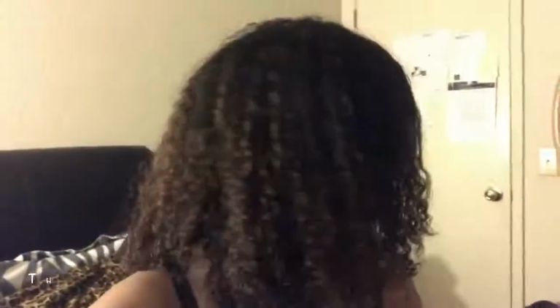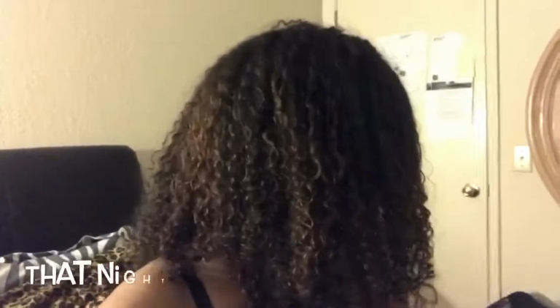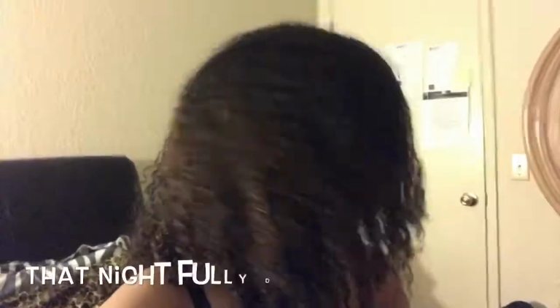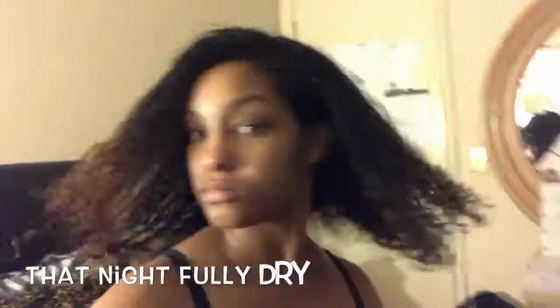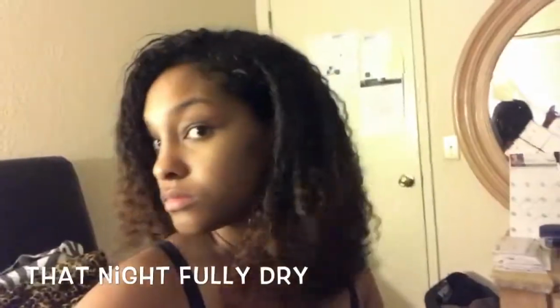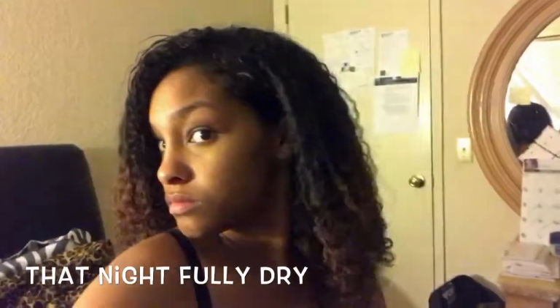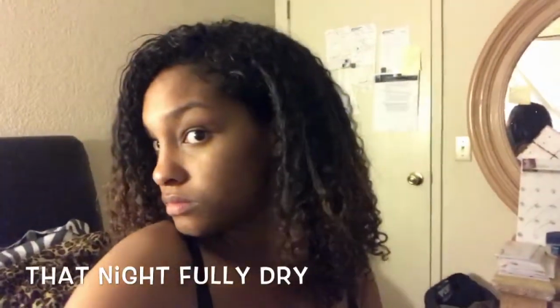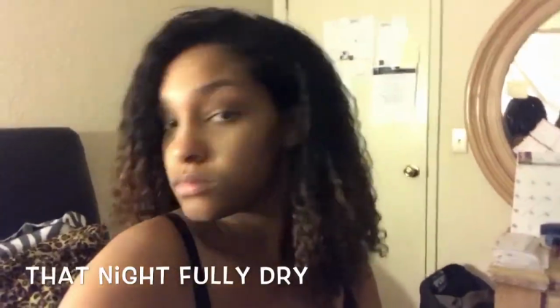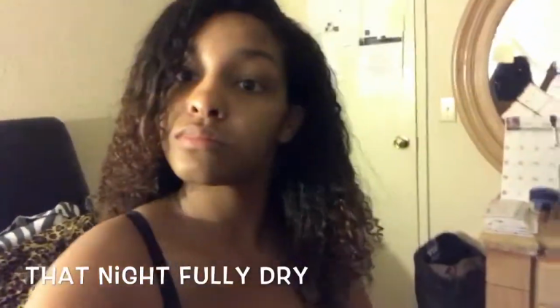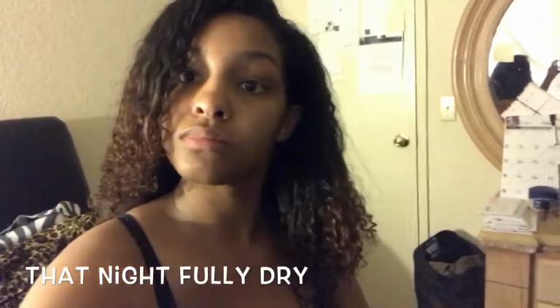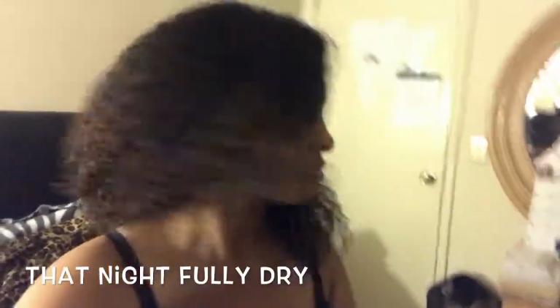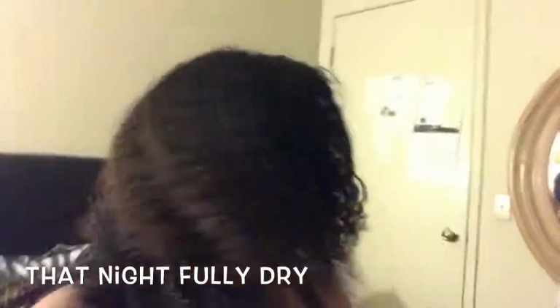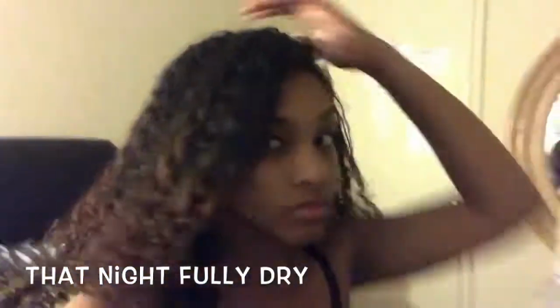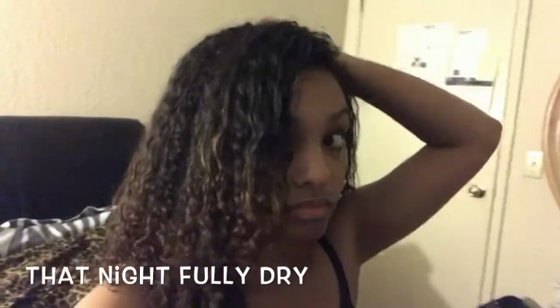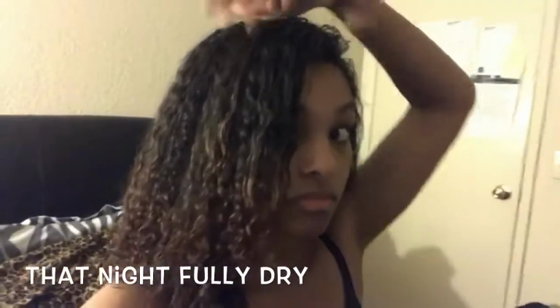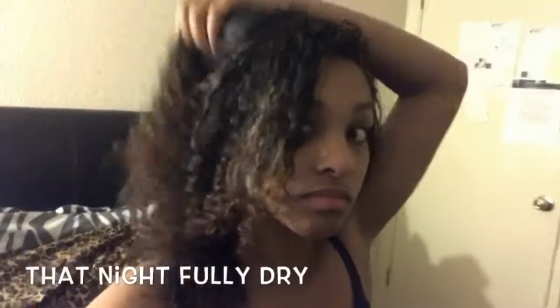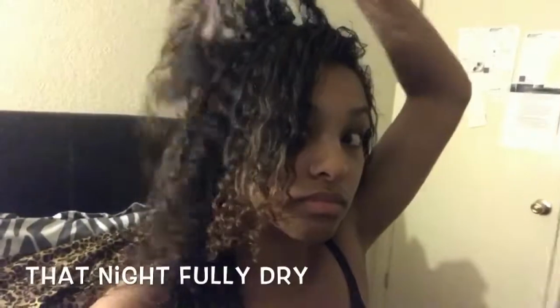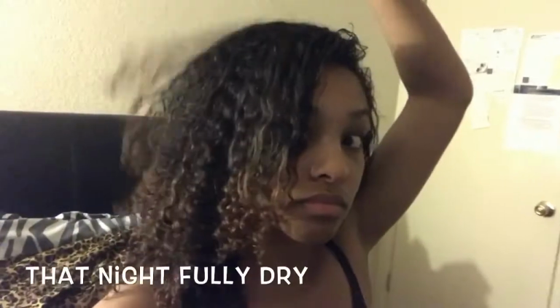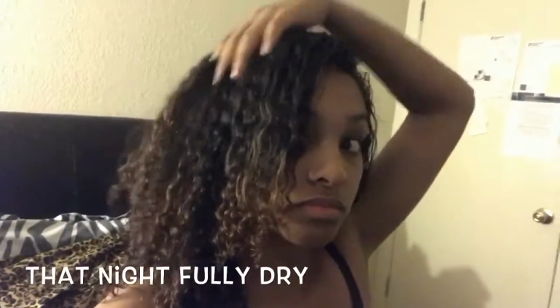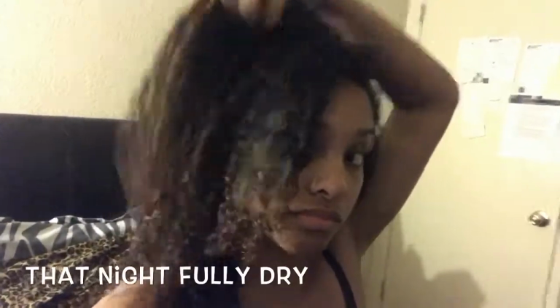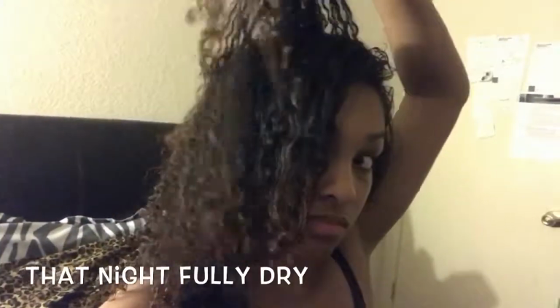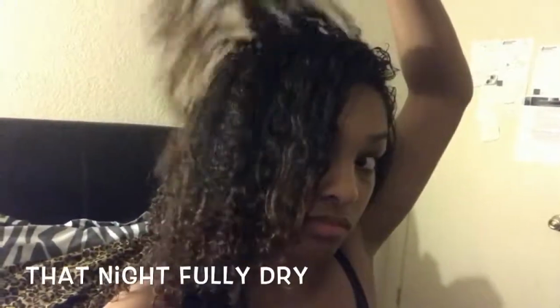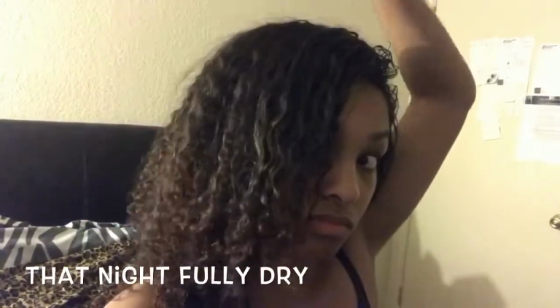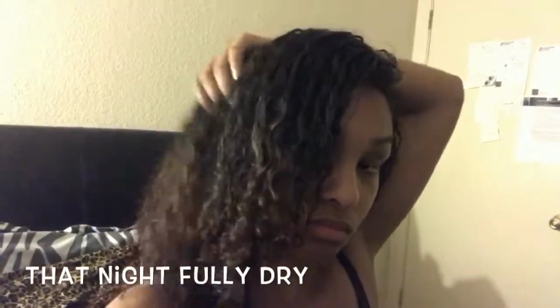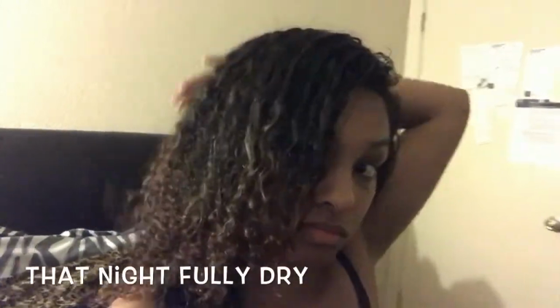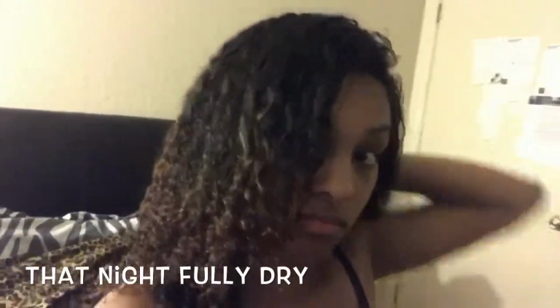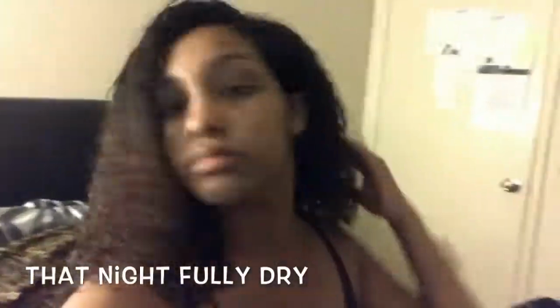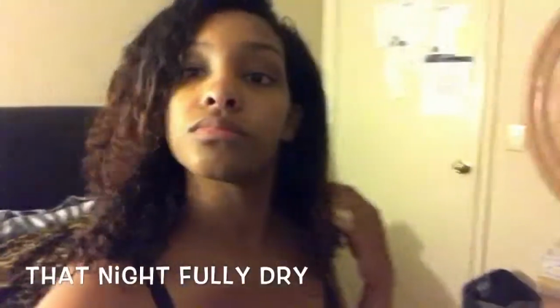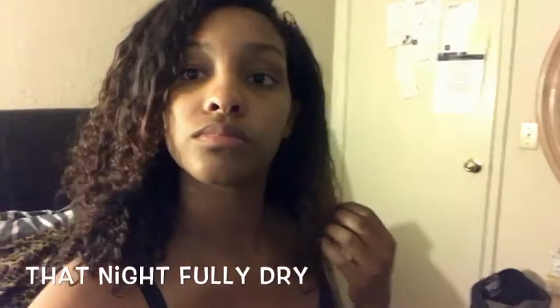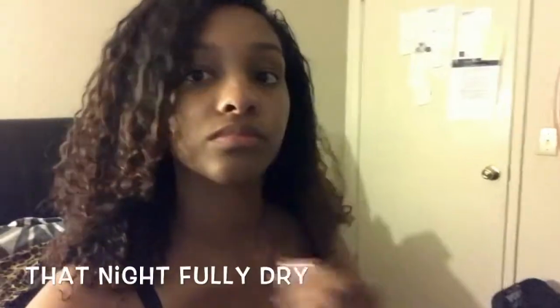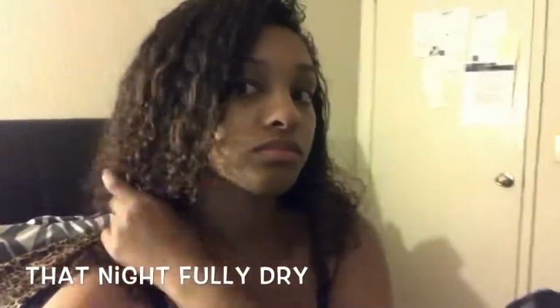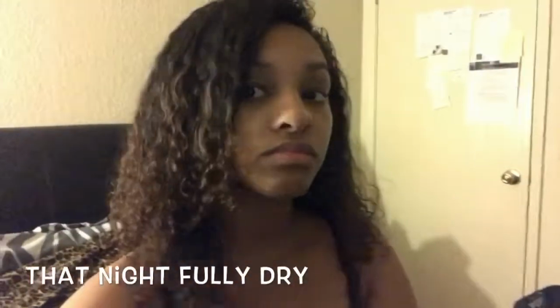Well, that's it for this video, you guys. If you liked it, give me a thumbs up. If you're not subscribed, go ahead and subscribe to my channel if you would like to see more videos. Thank you so much for watching, and see you next time. Bye!